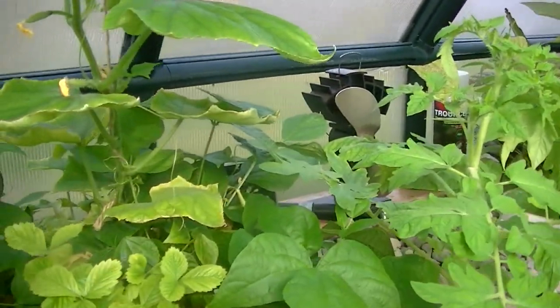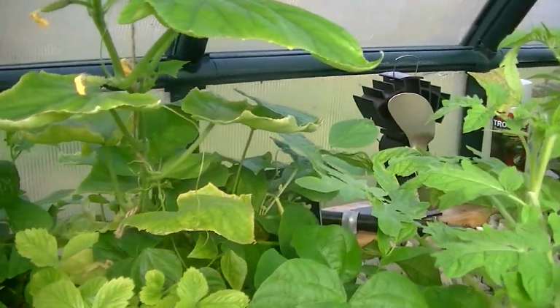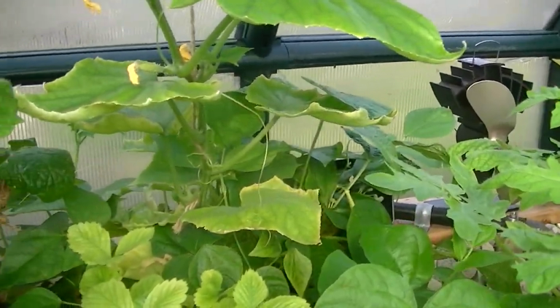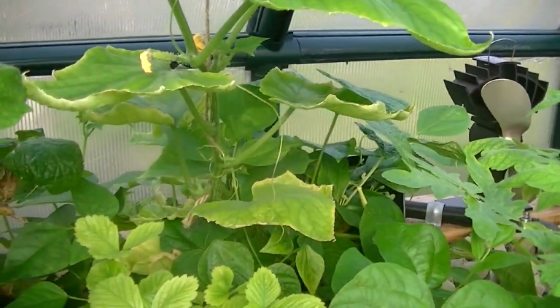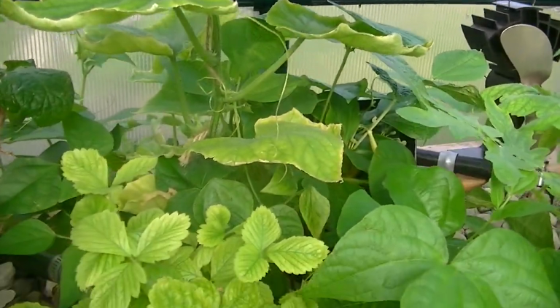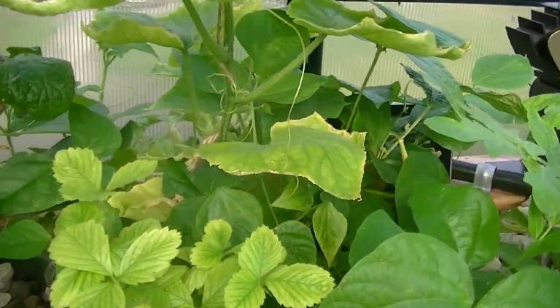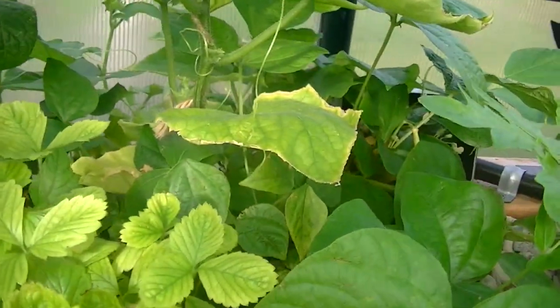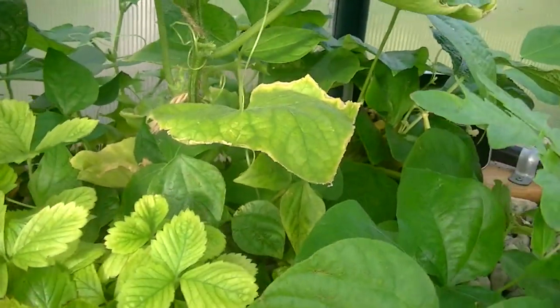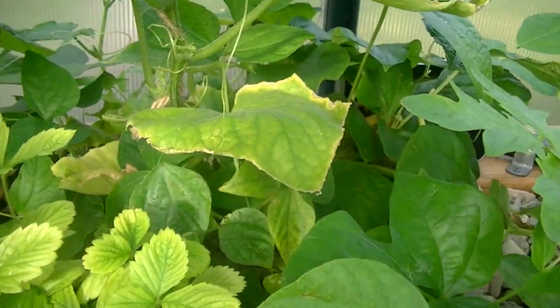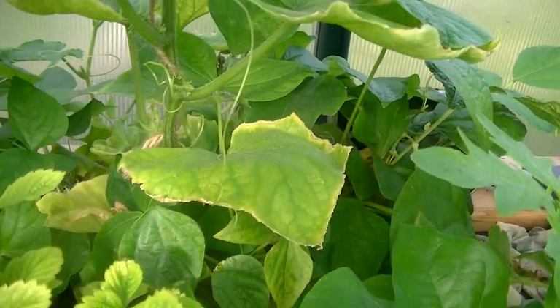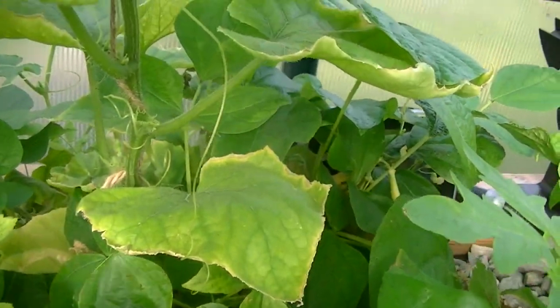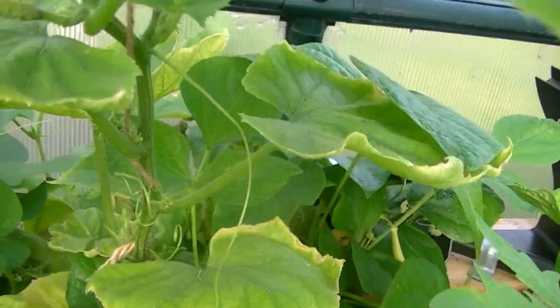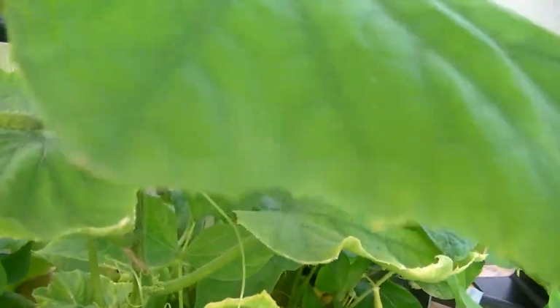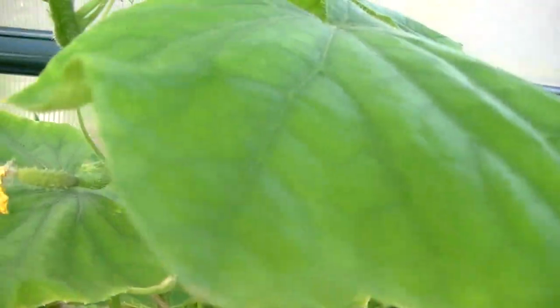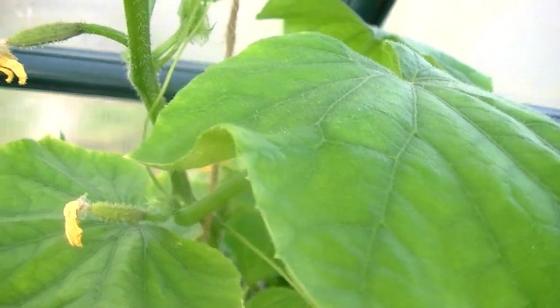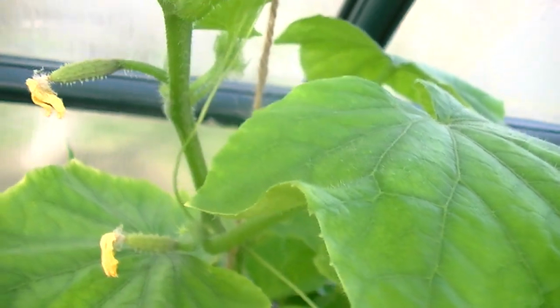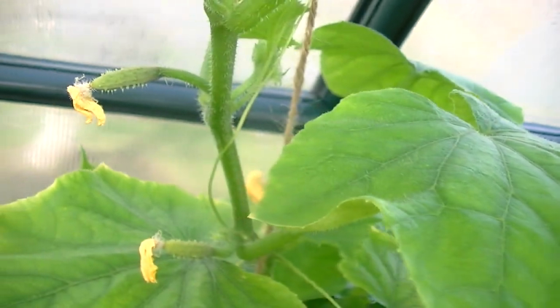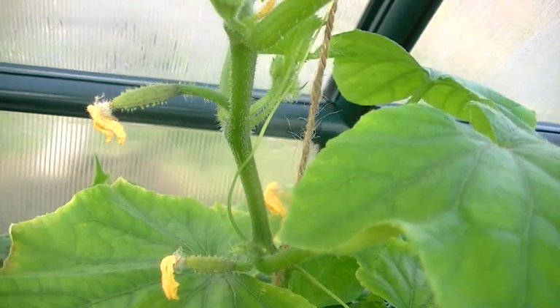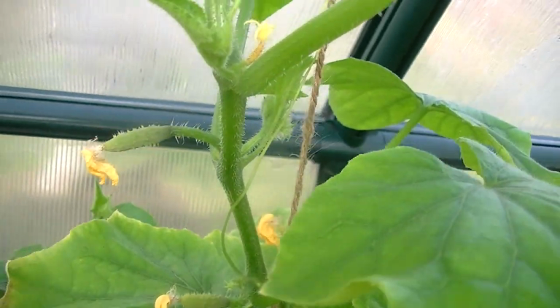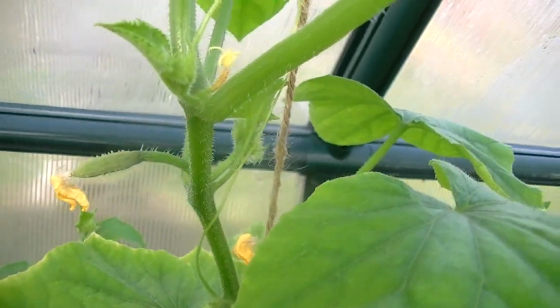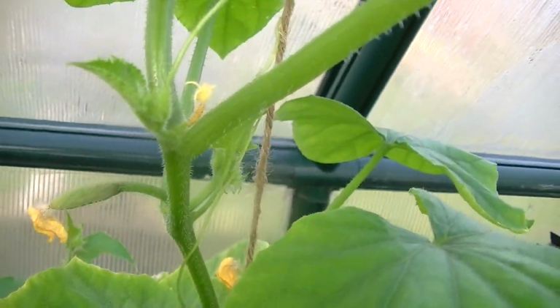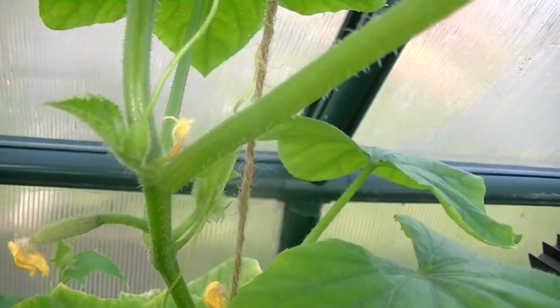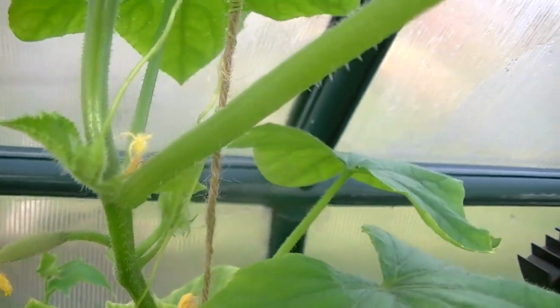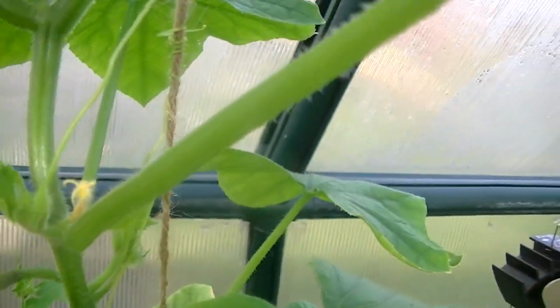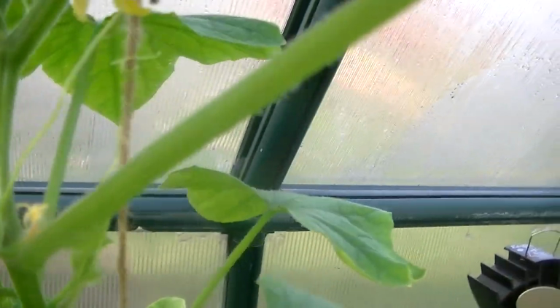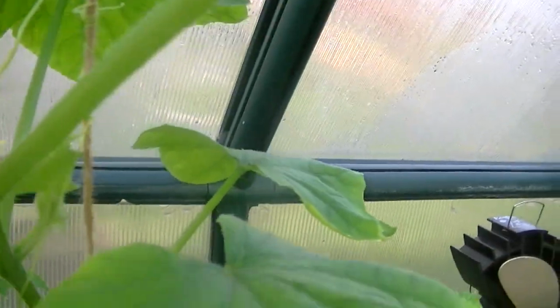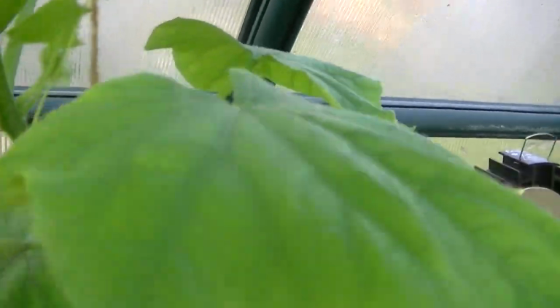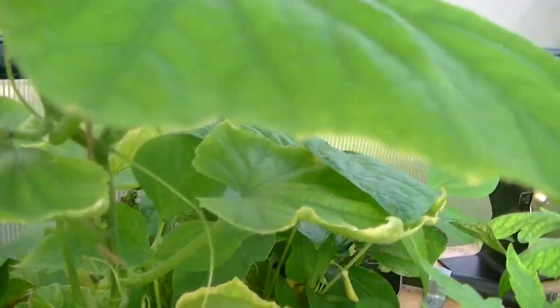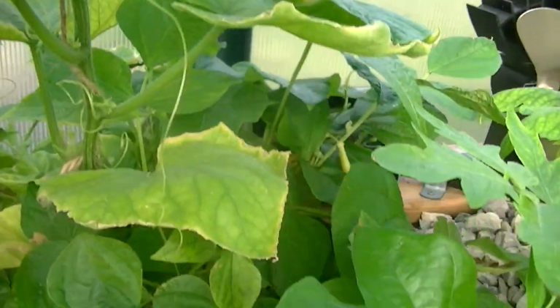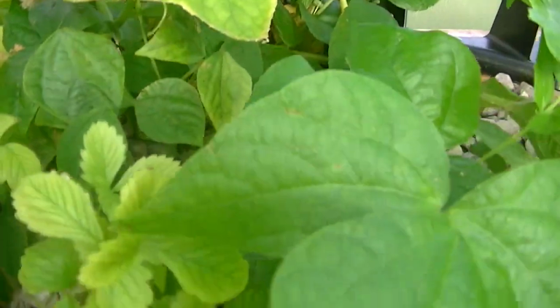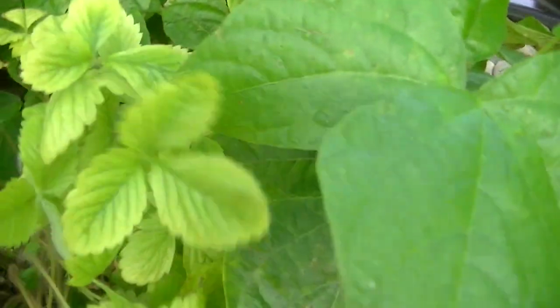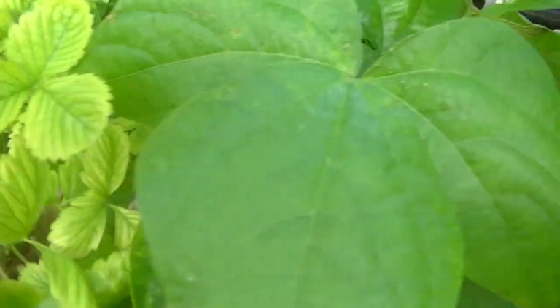Maybe I should show you this — these are actually cucumbers and they're starting to form. This was strawberries.